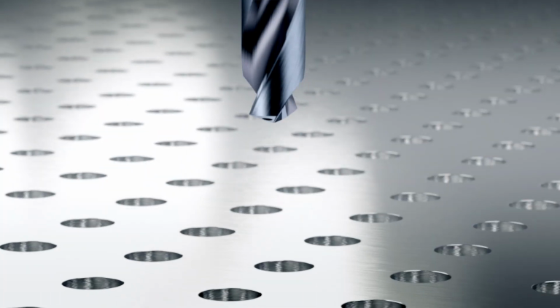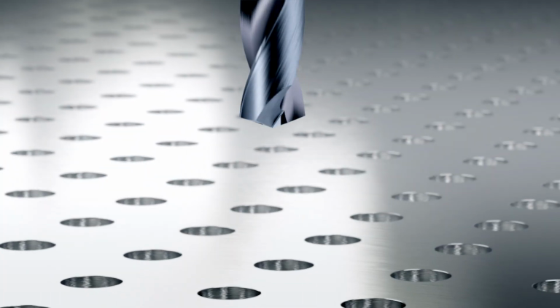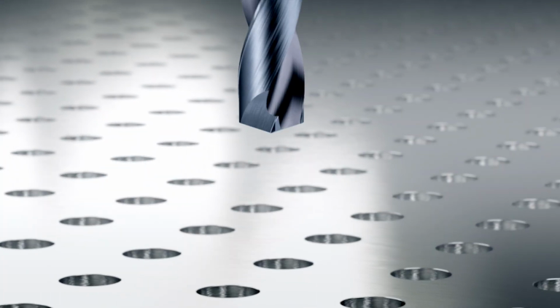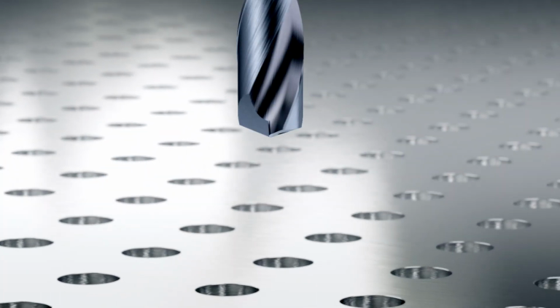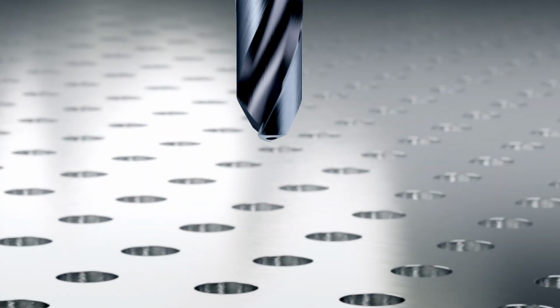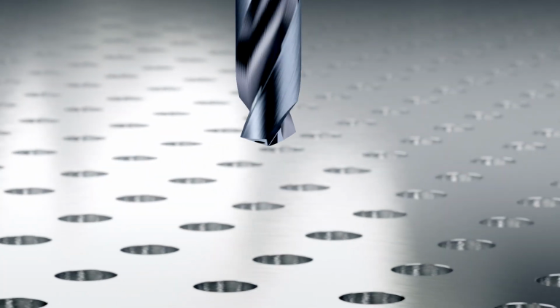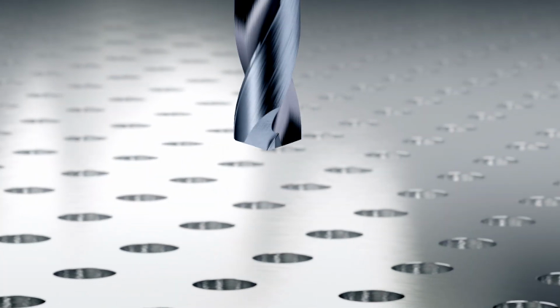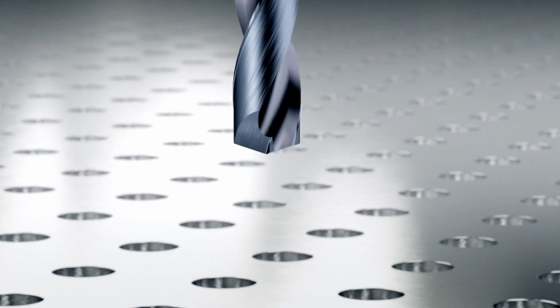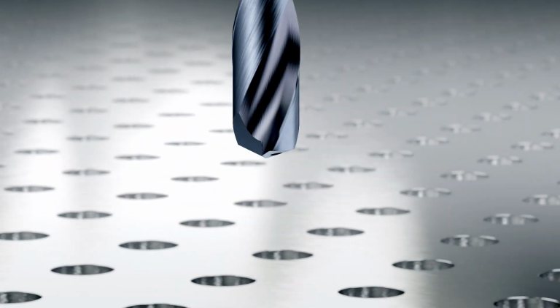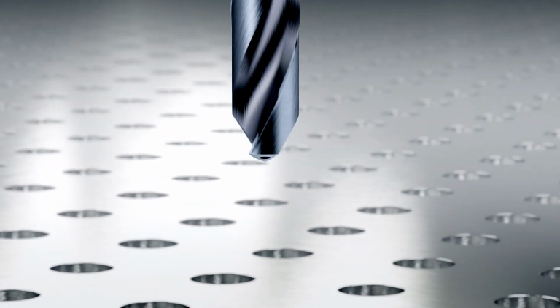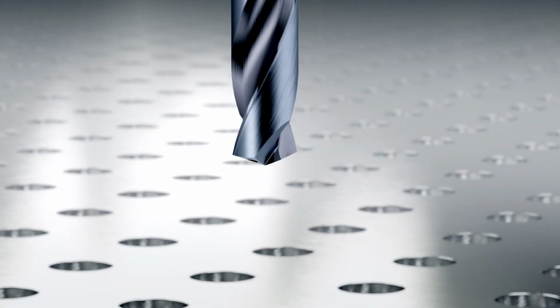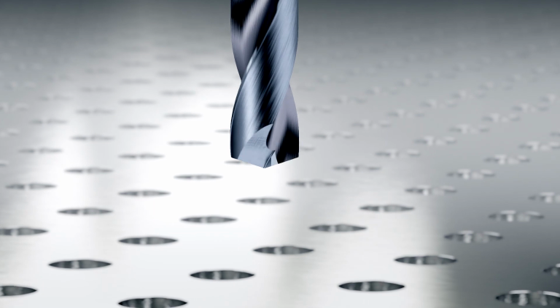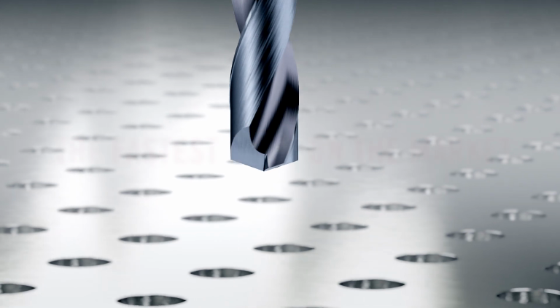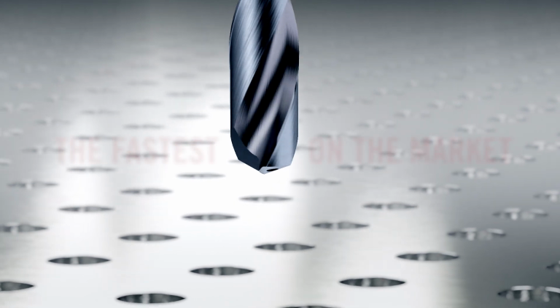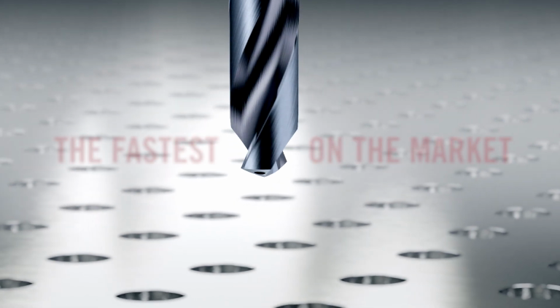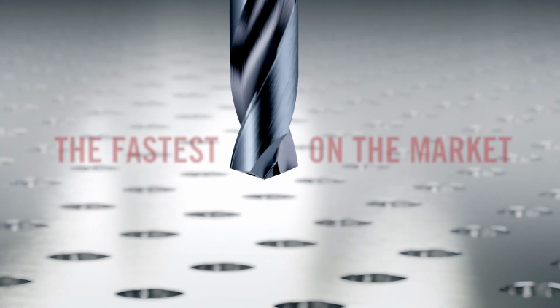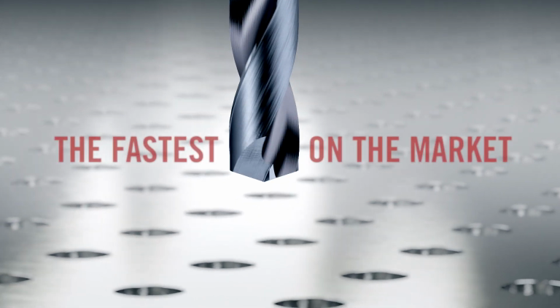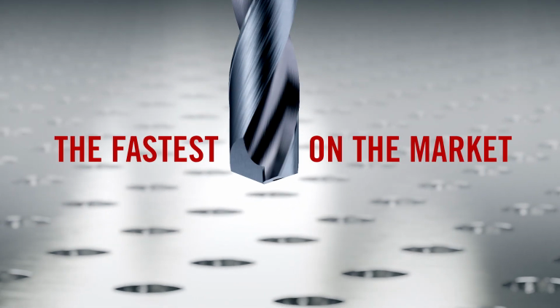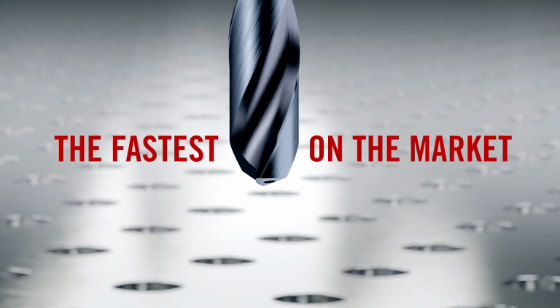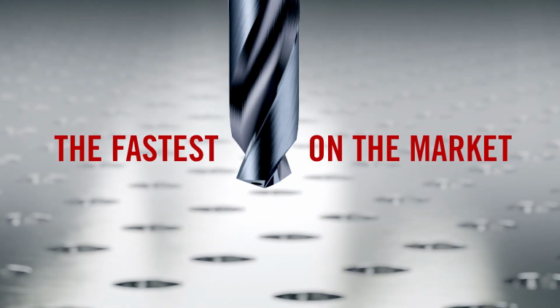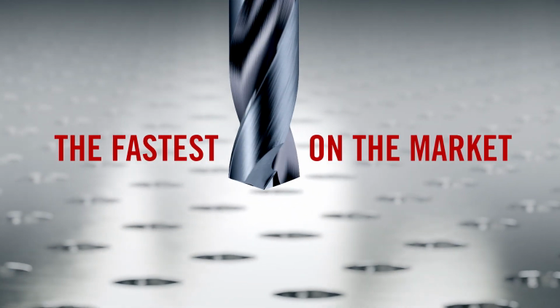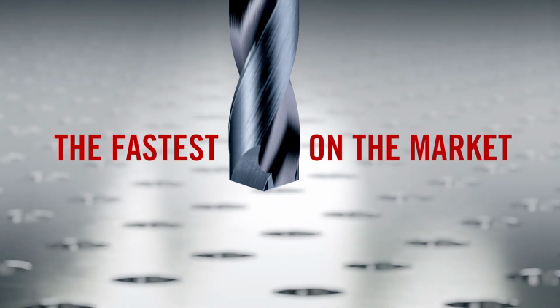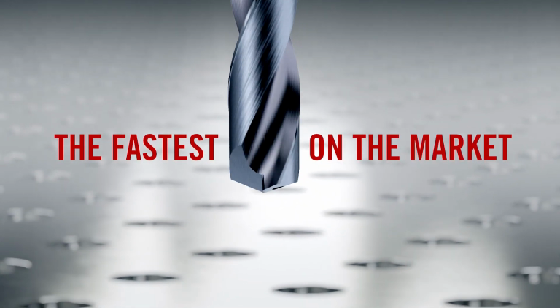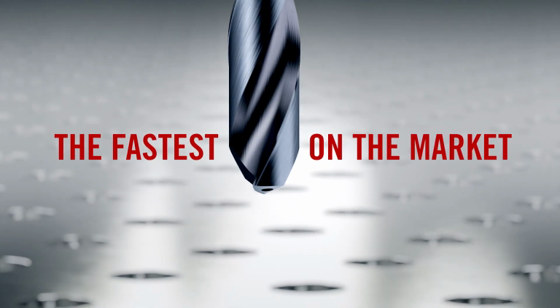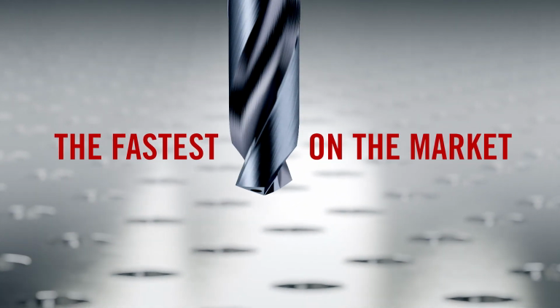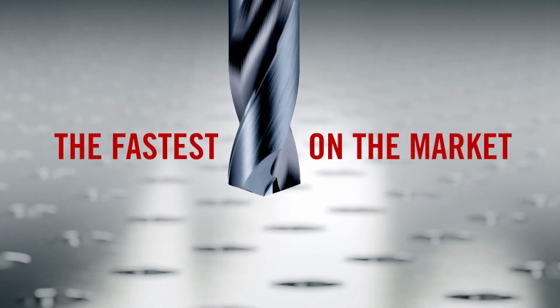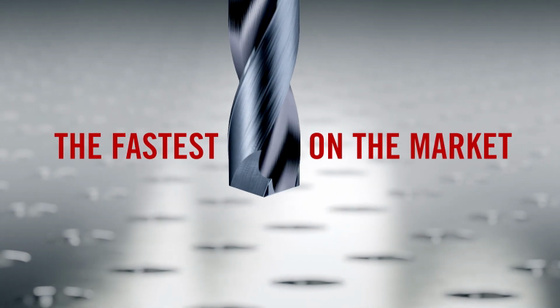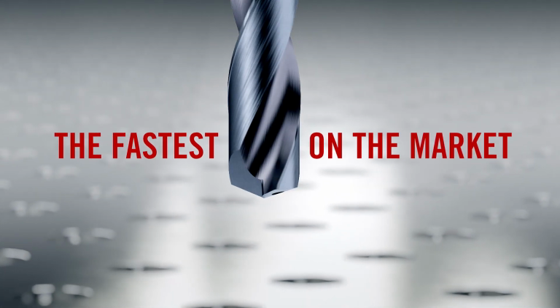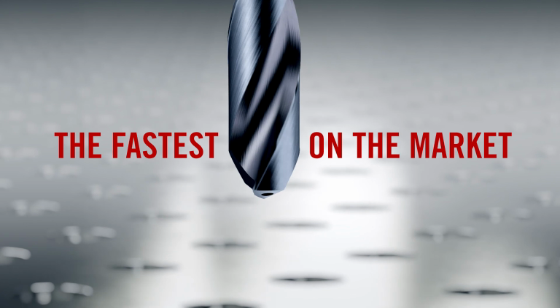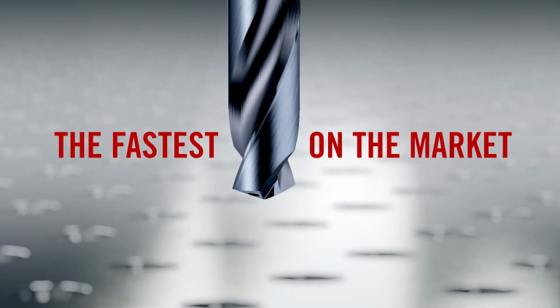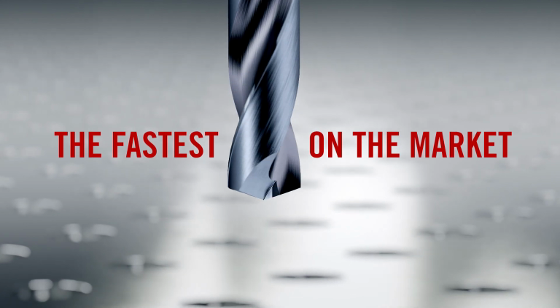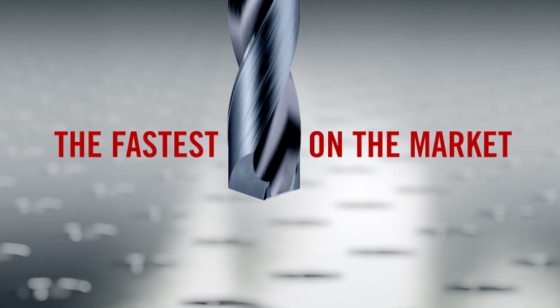This is Feedmax P, the fastest drill on the market, for the highest productivity possible.